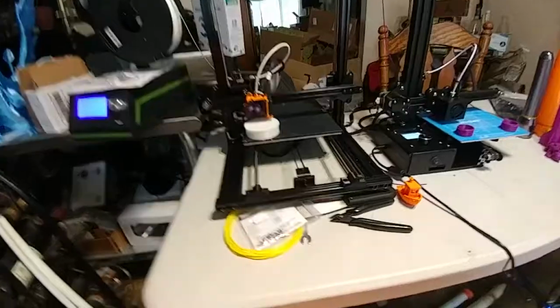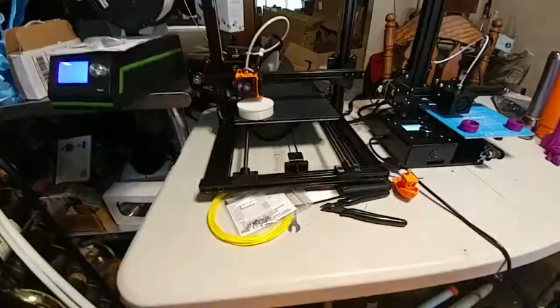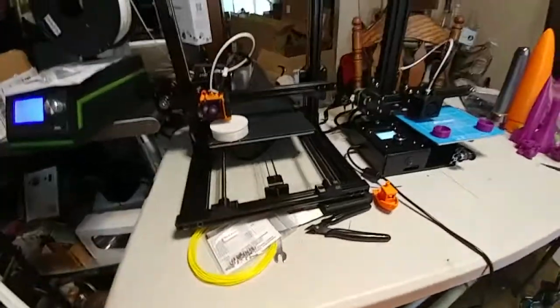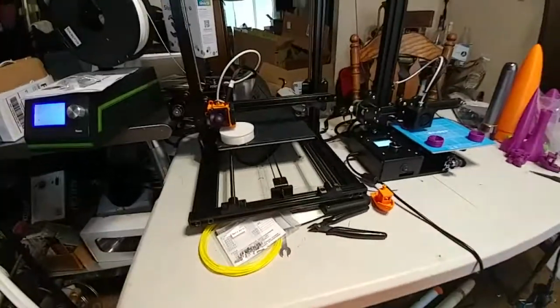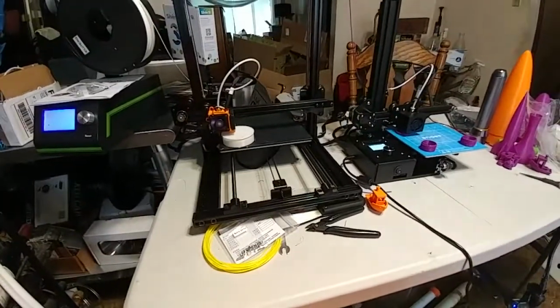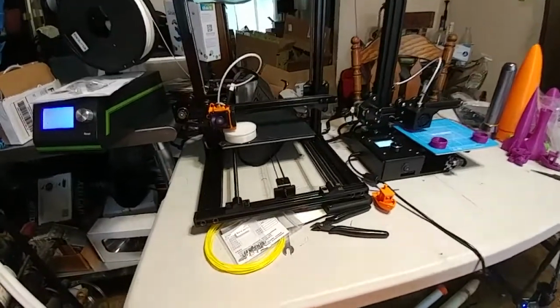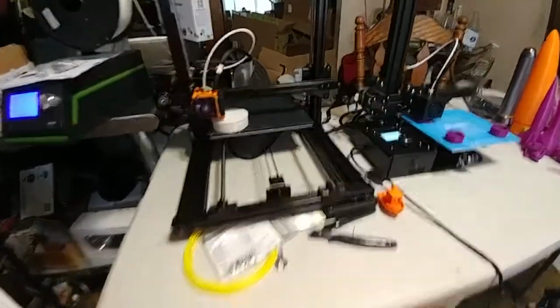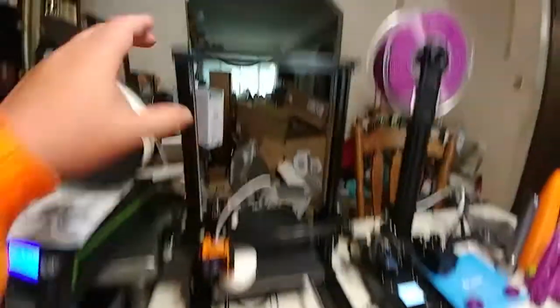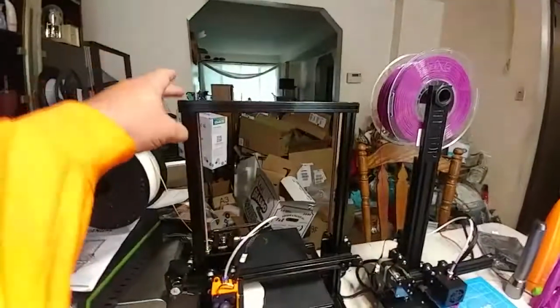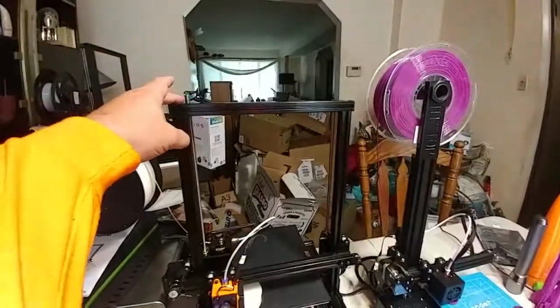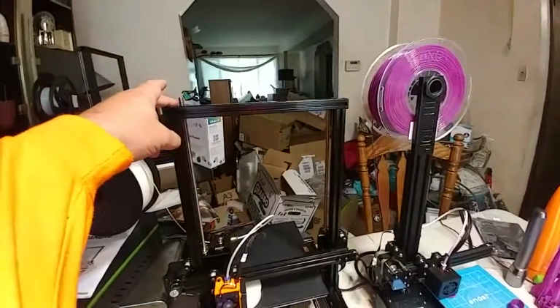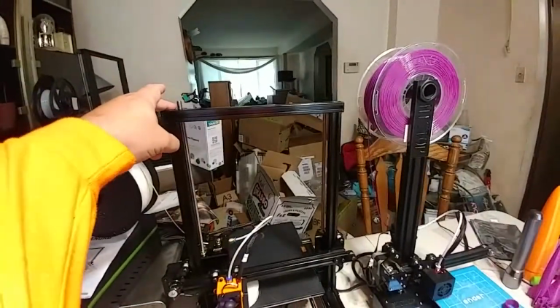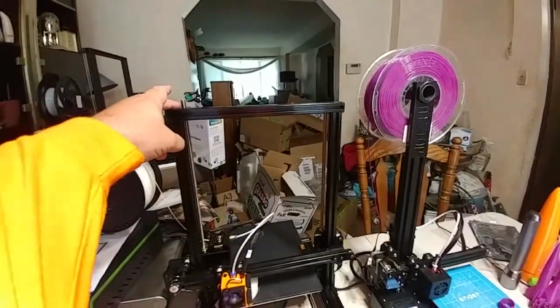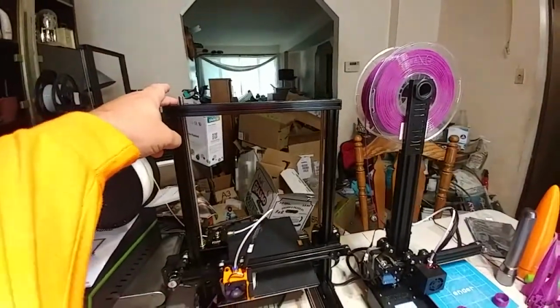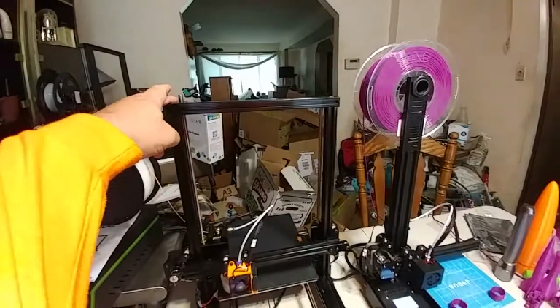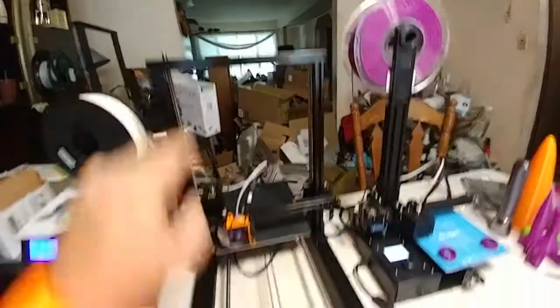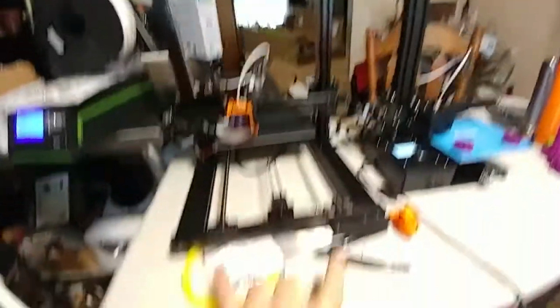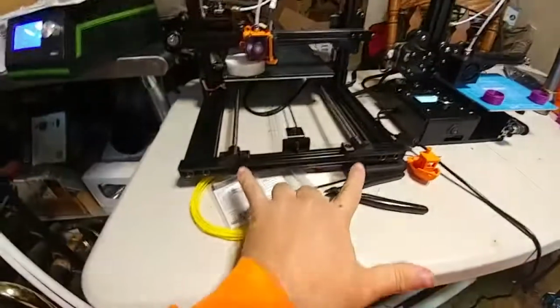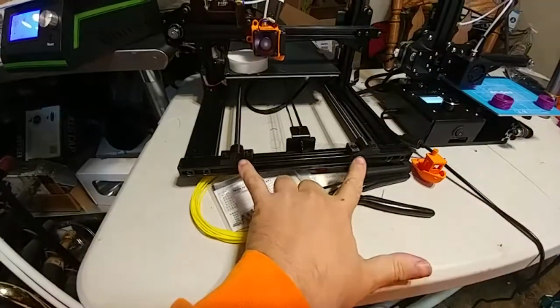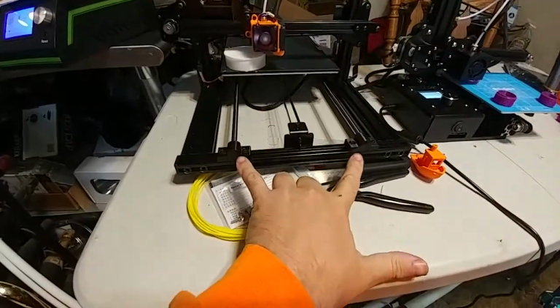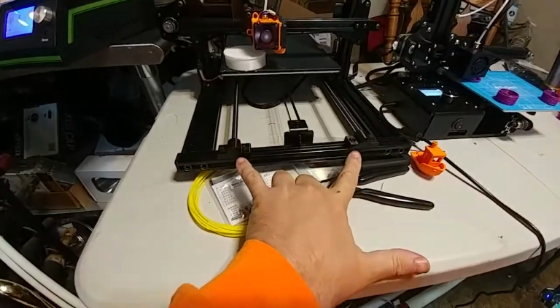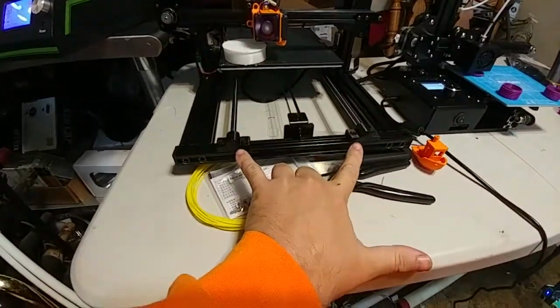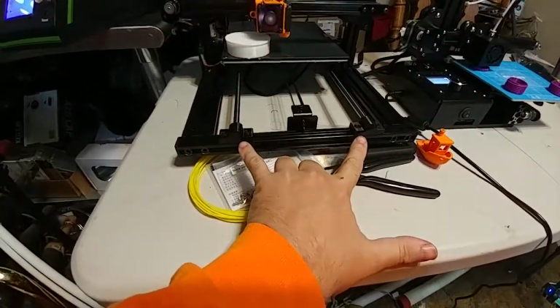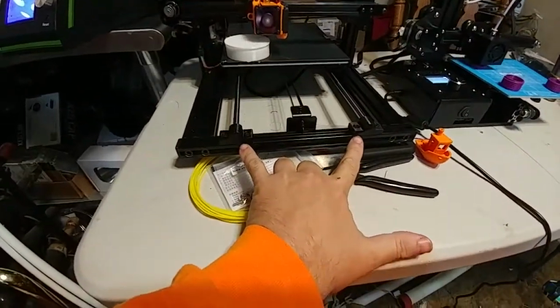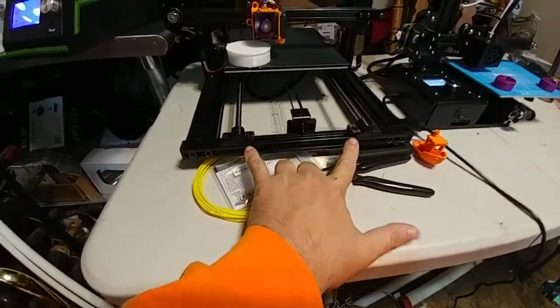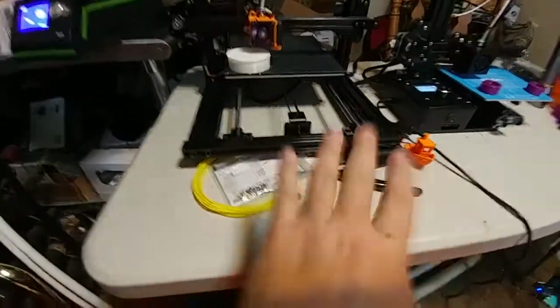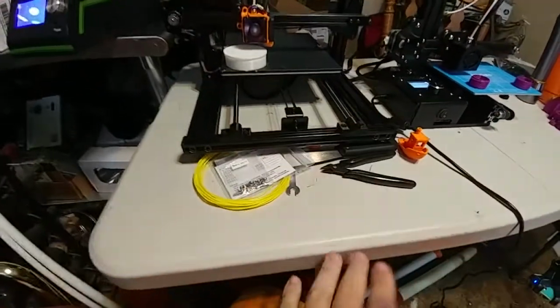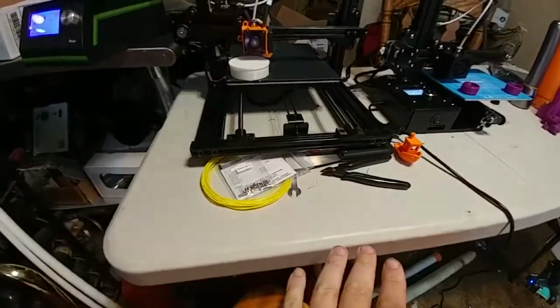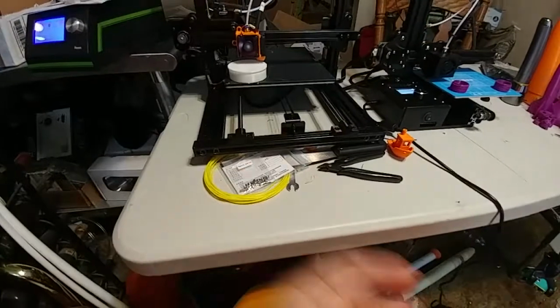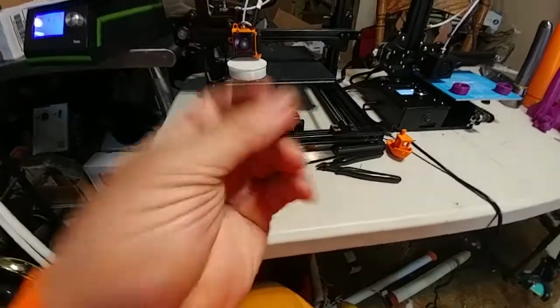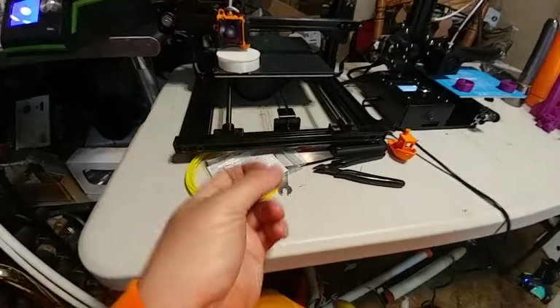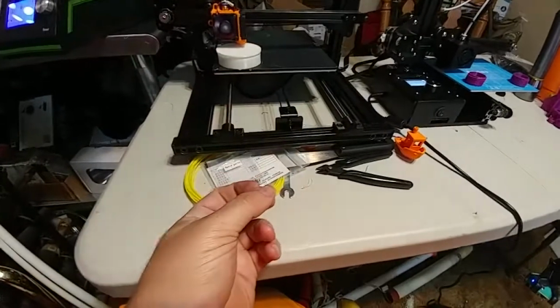The only 3D printed parts are the rod holders for the z-axis rods and the rod holders for the y-axis rods. These are non-load bearing. There is no load on these things.